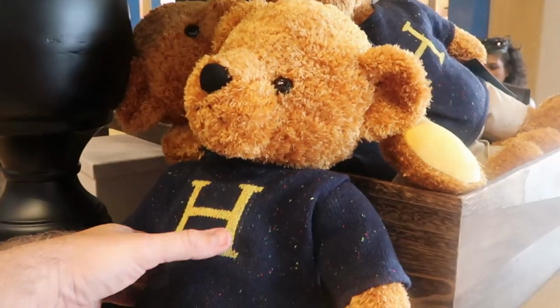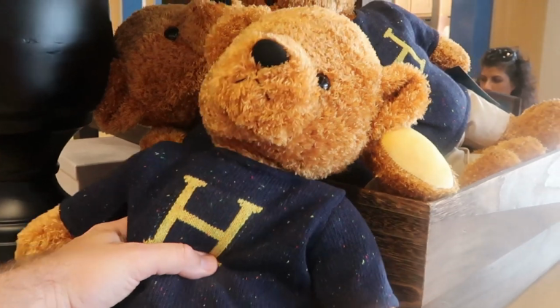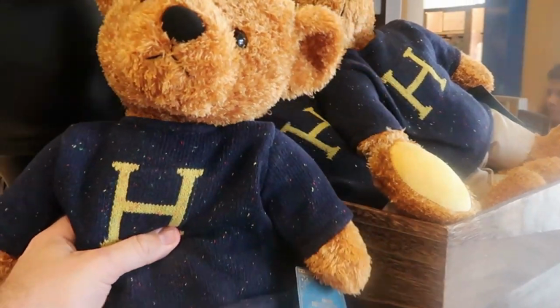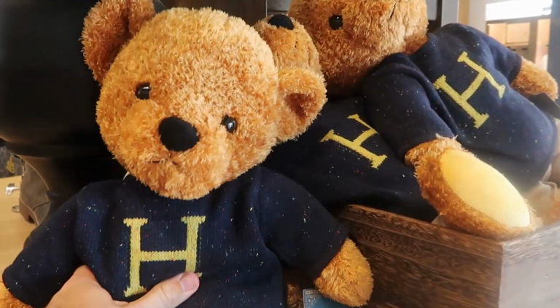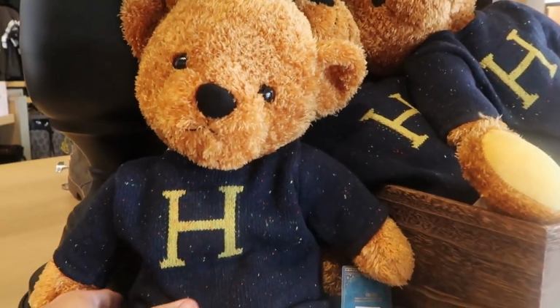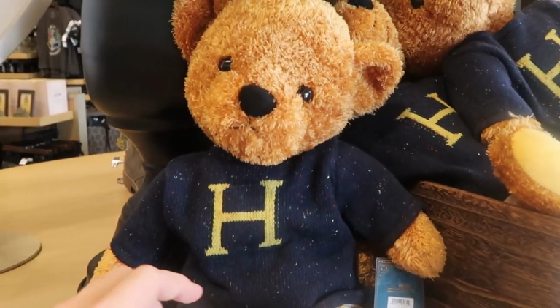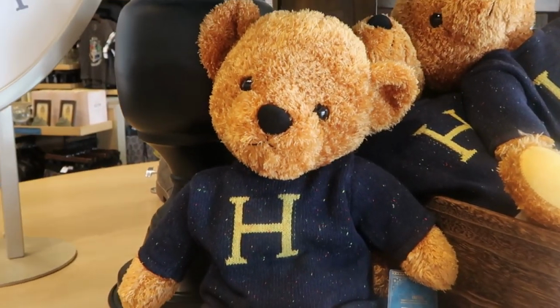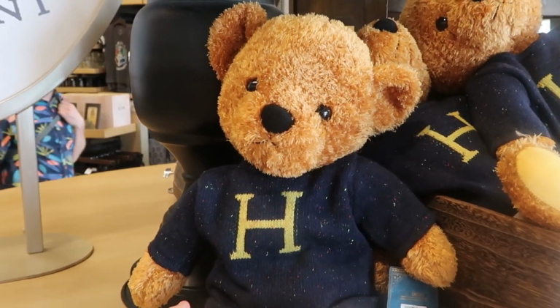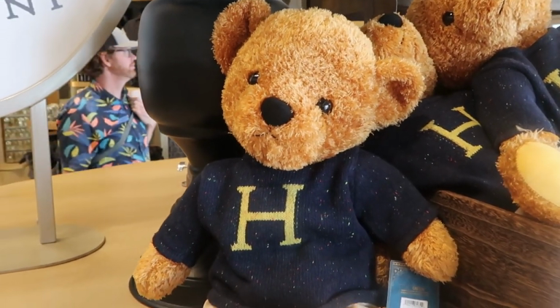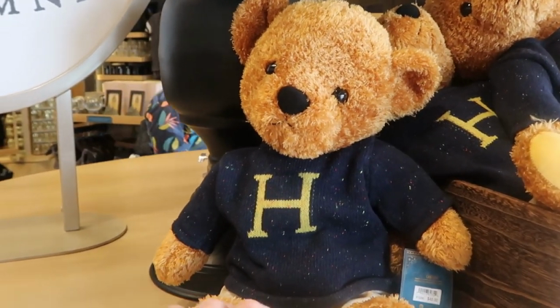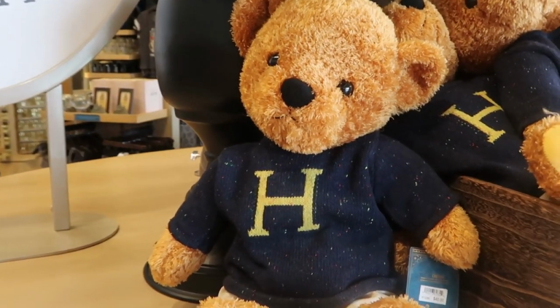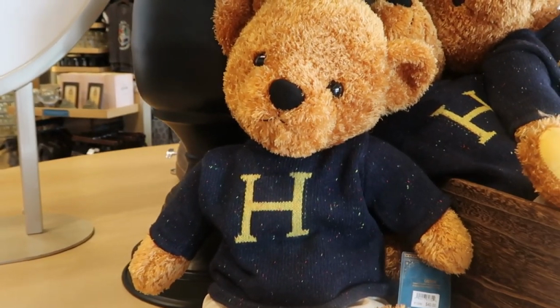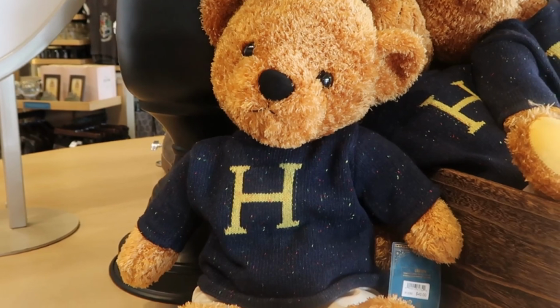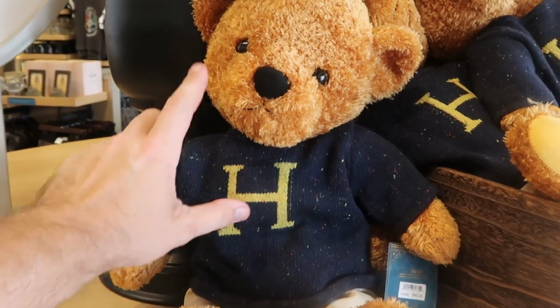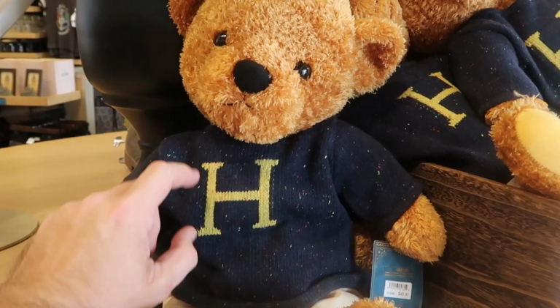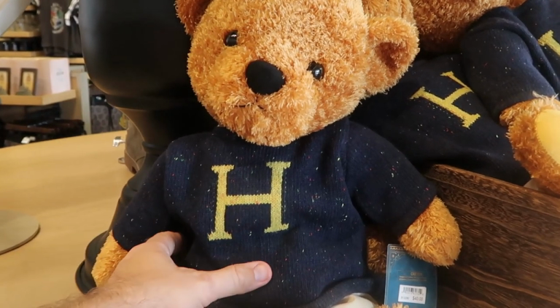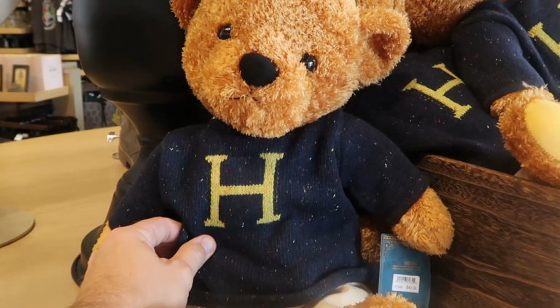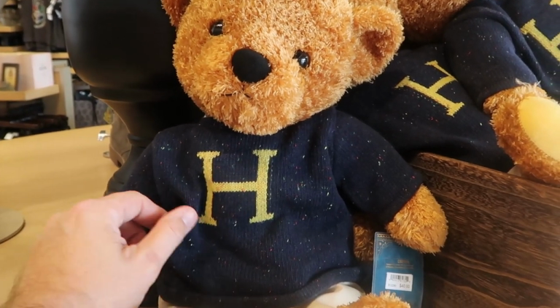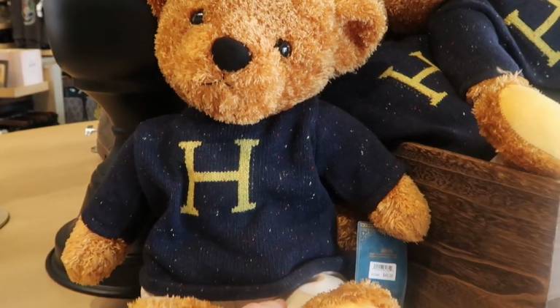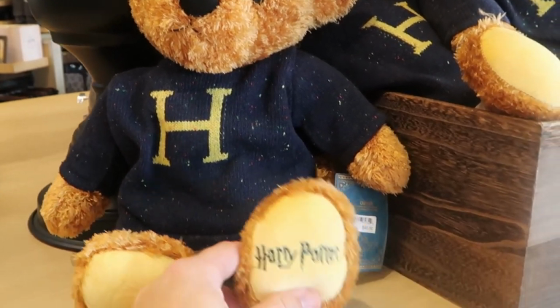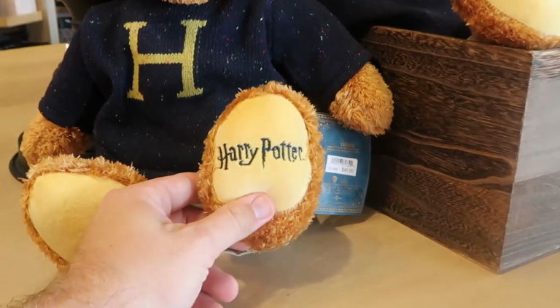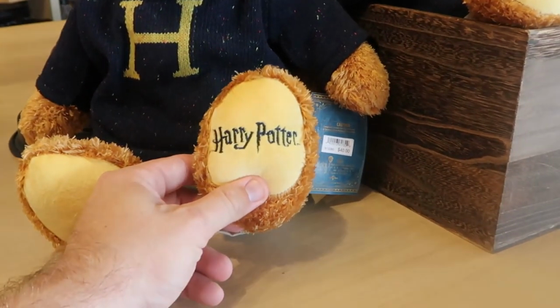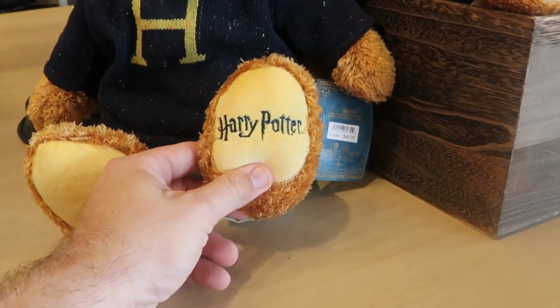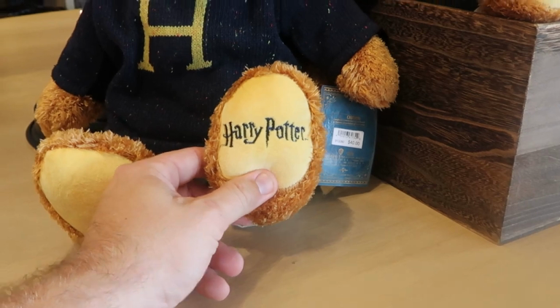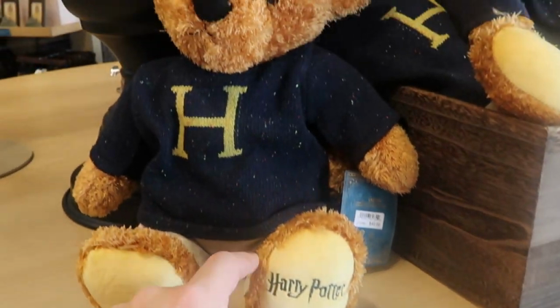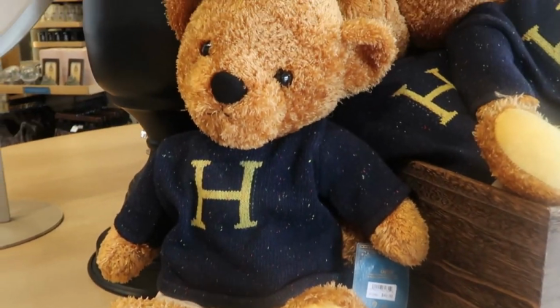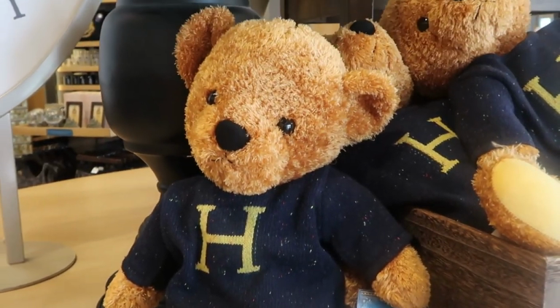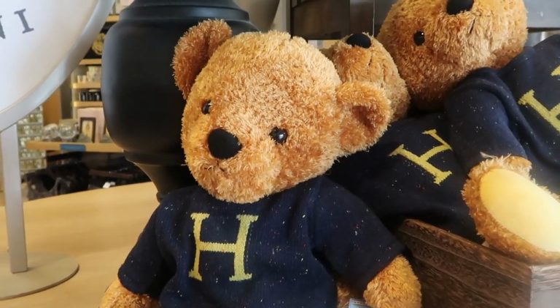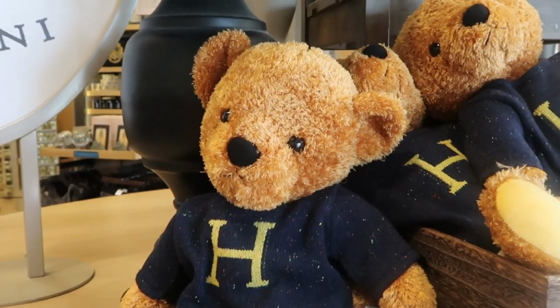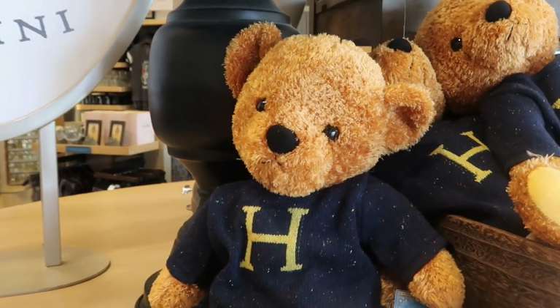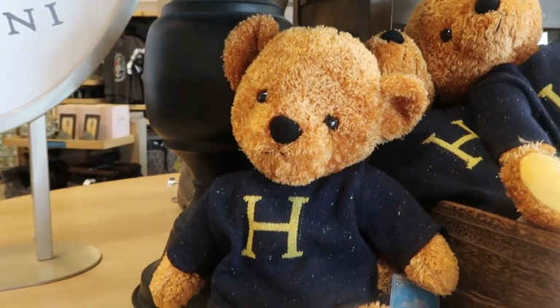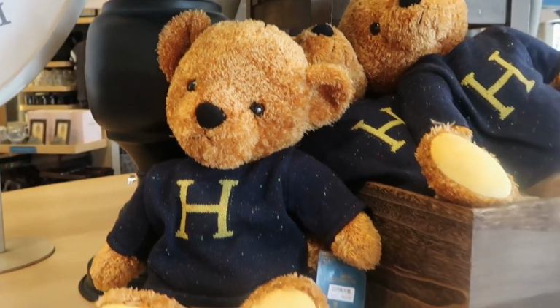This section here actually has one of the most adorable Wizarding World of Harry Potter plushies I think I've ever seen. You have a bear — he's actually wearing Harry's Christmas sweater and it's embroidered on his foot: Harry Potter. Those are $40 a piece — those are amazing!